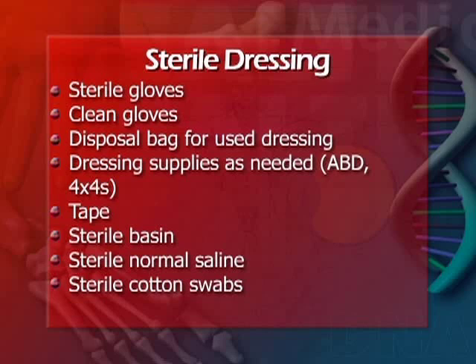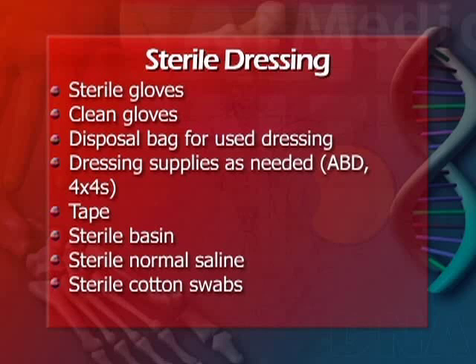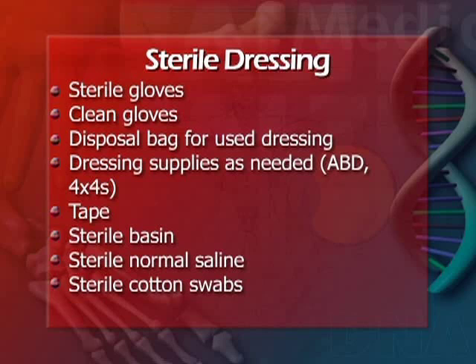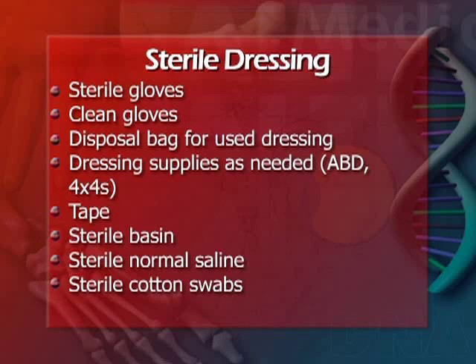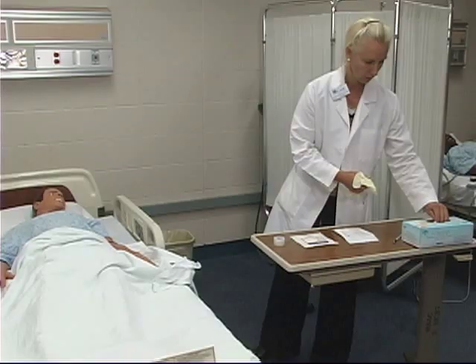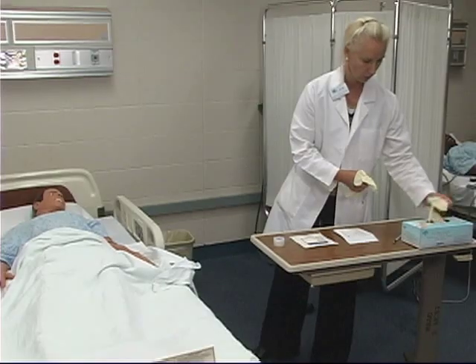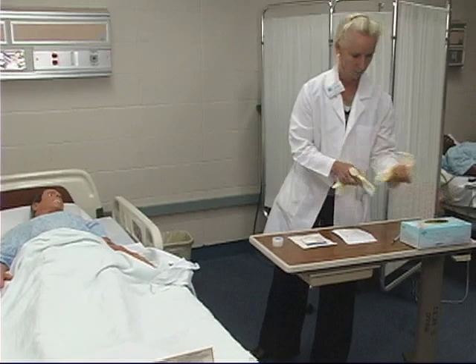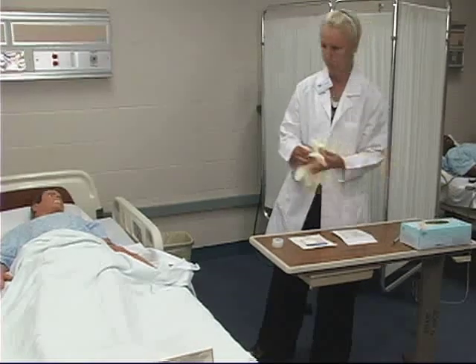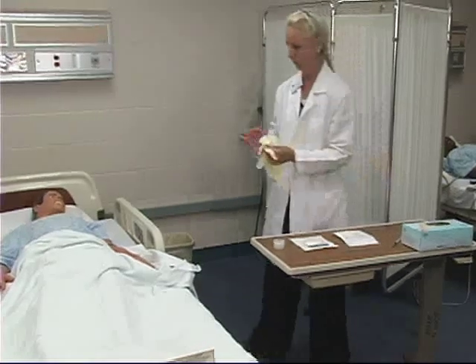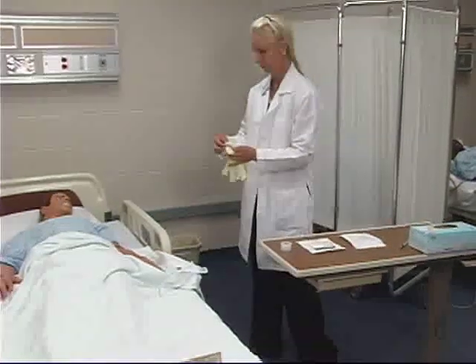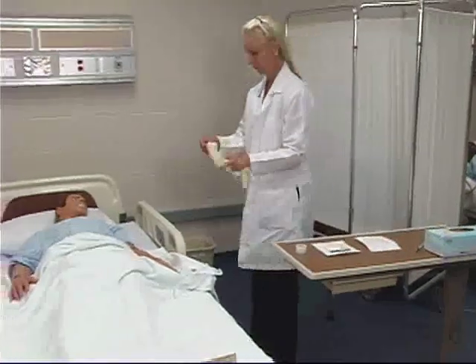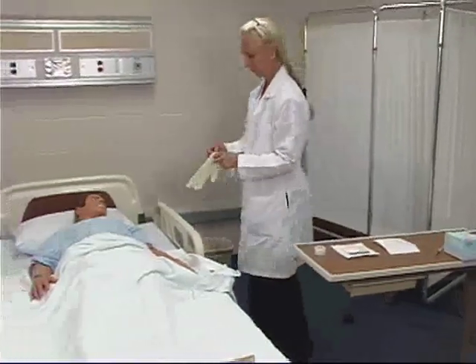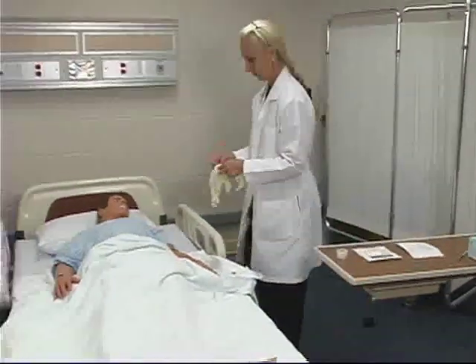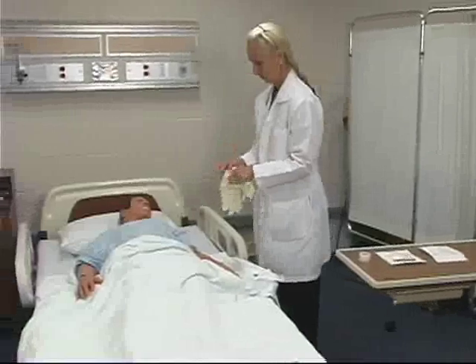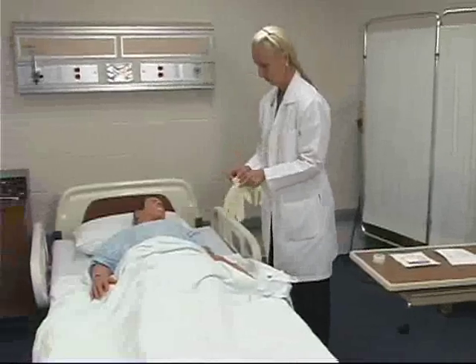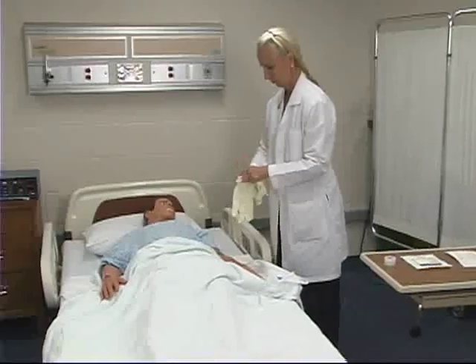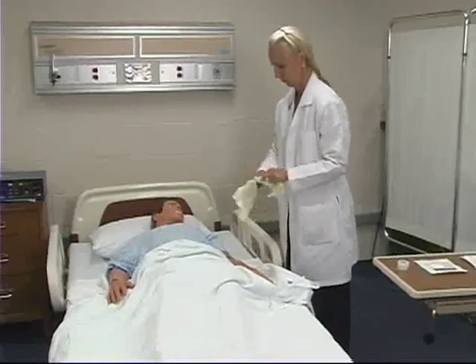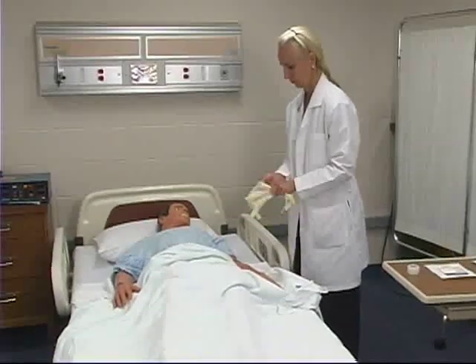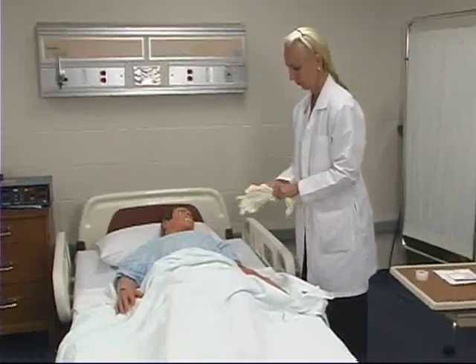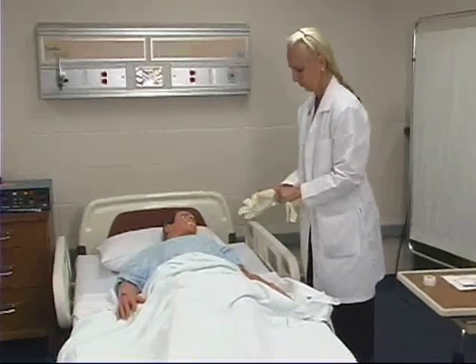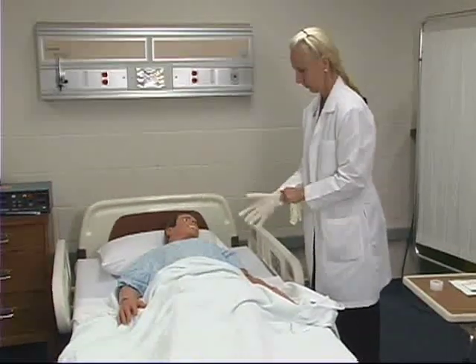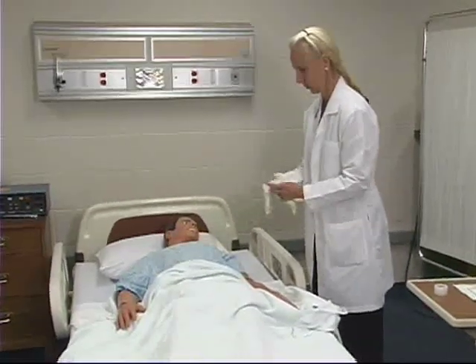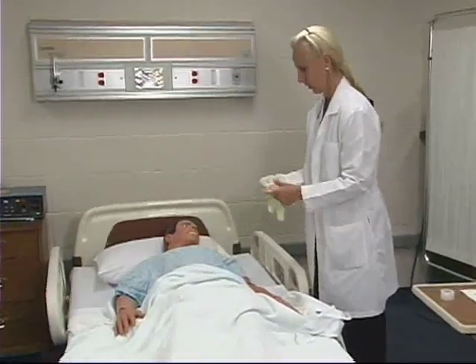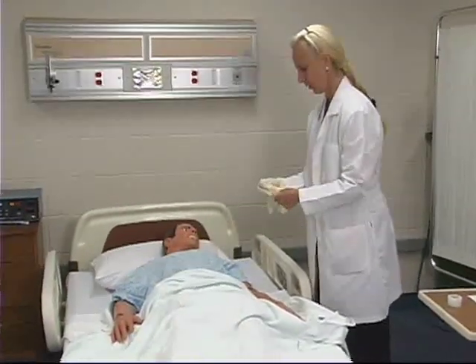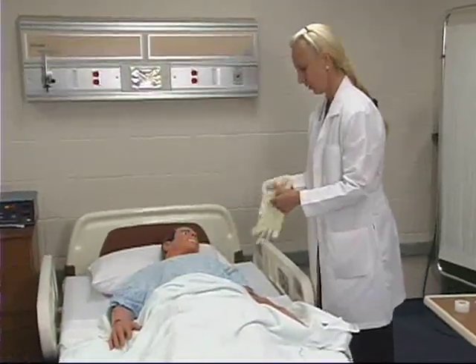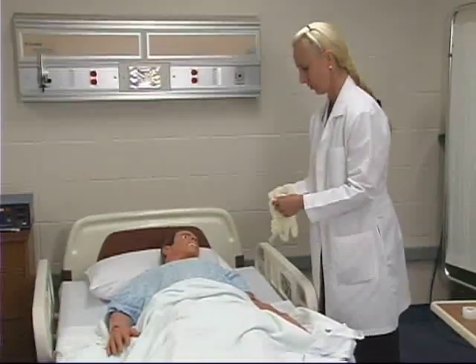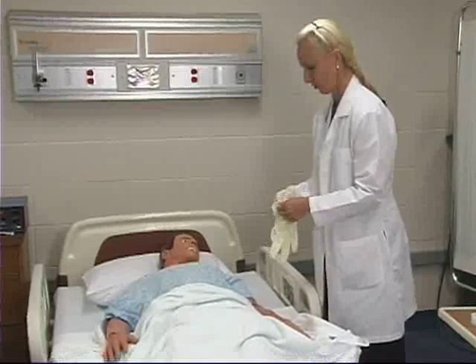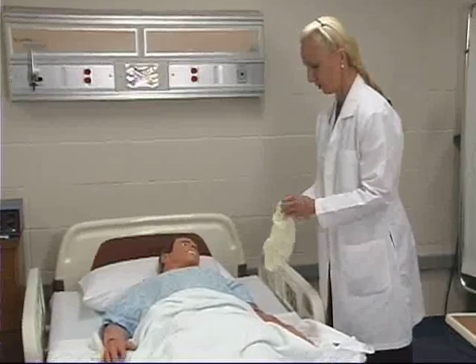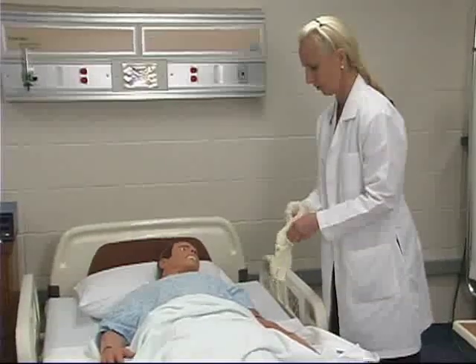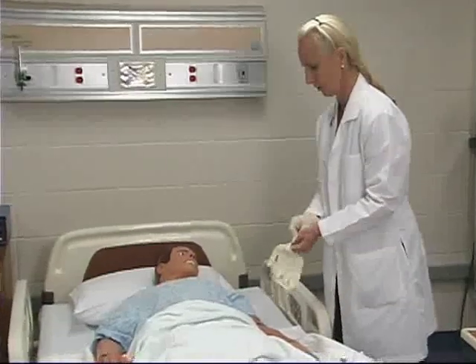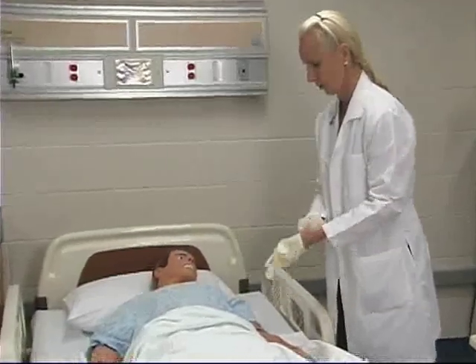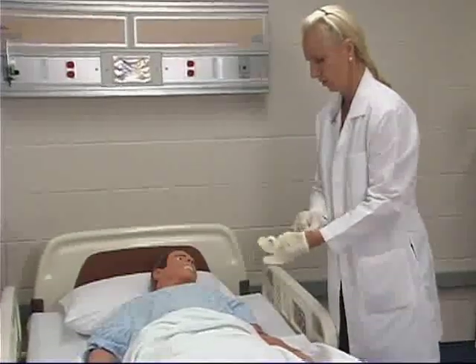You will also need sterile cotton swabs. The first step will be to determine the type and number of dressings needed for the dressing change. After you have washed your hands, set up a sterile field with all needed supplies.